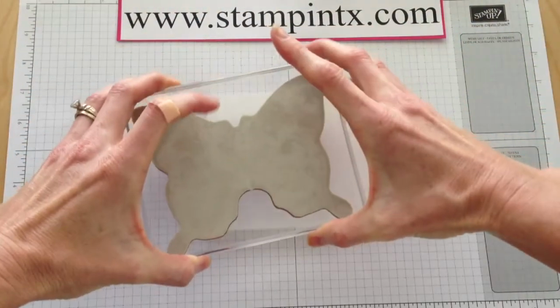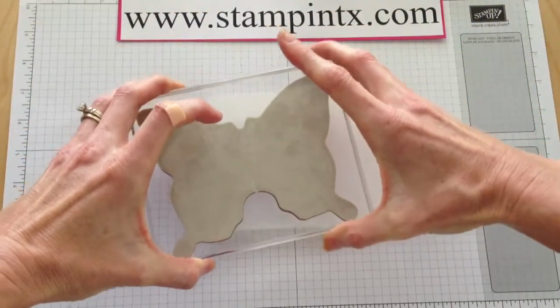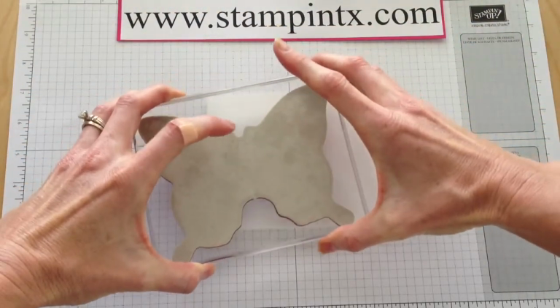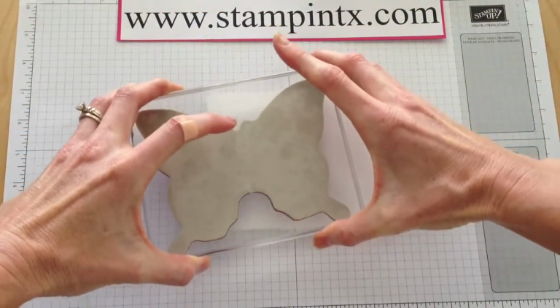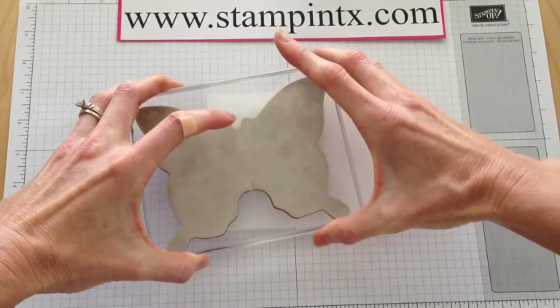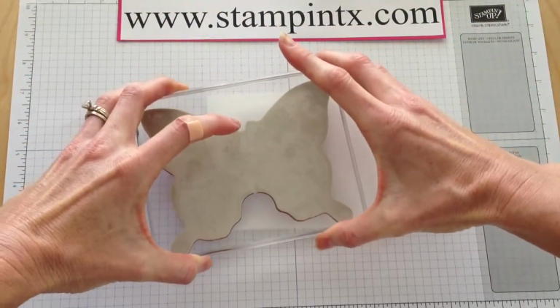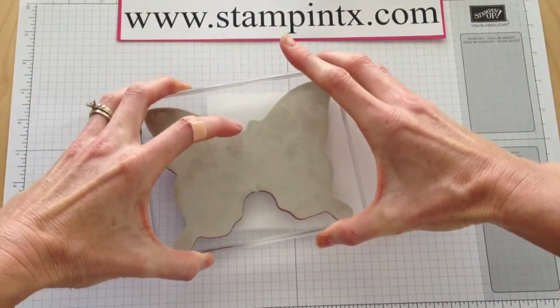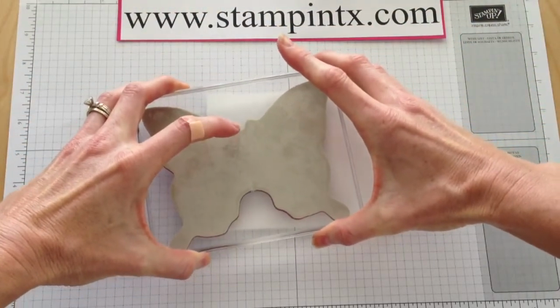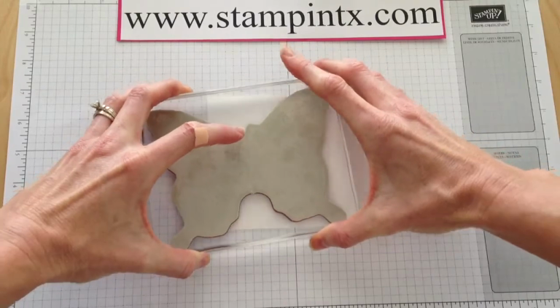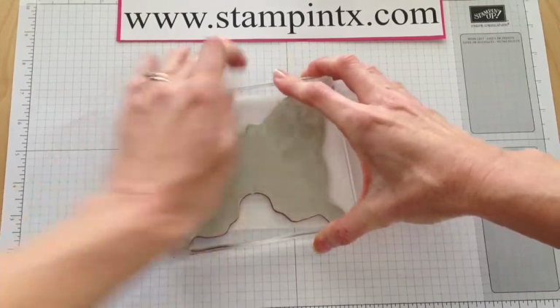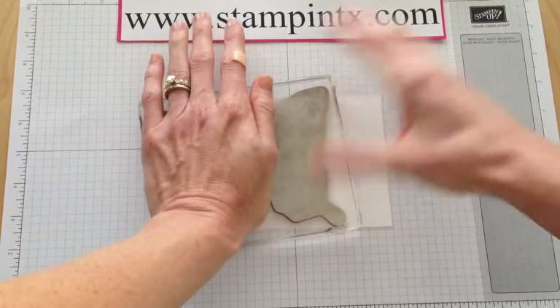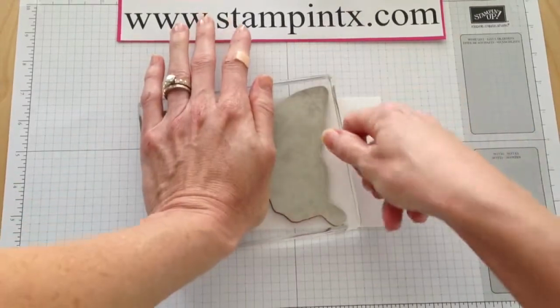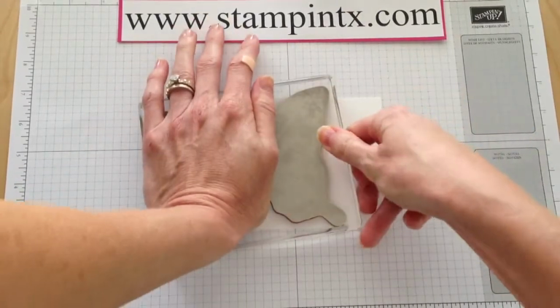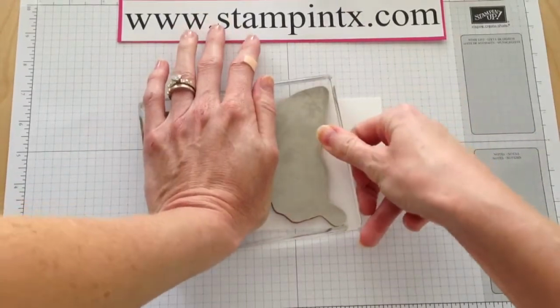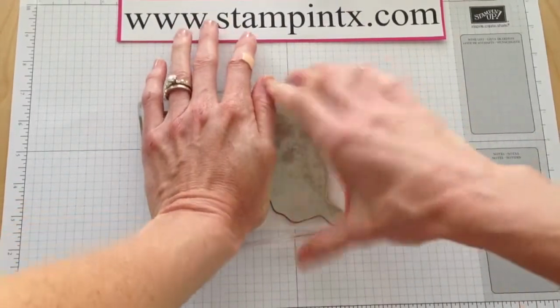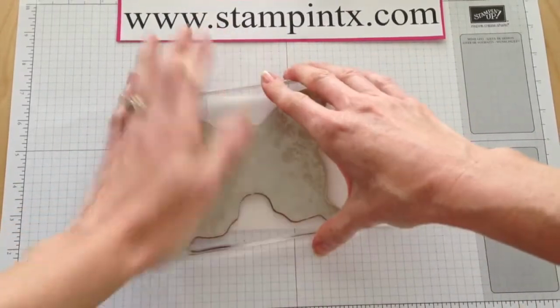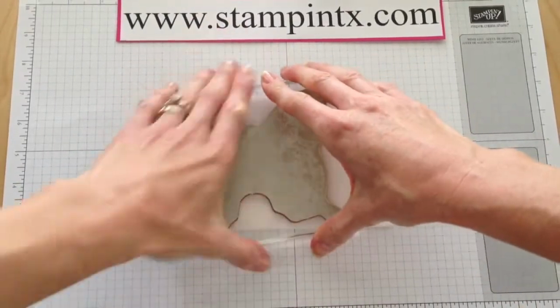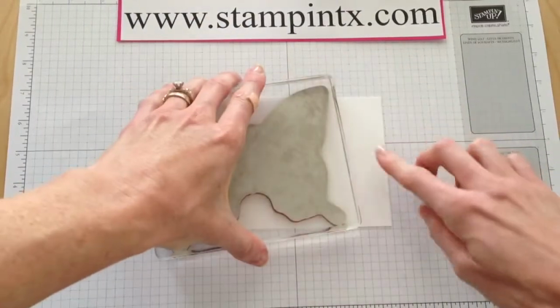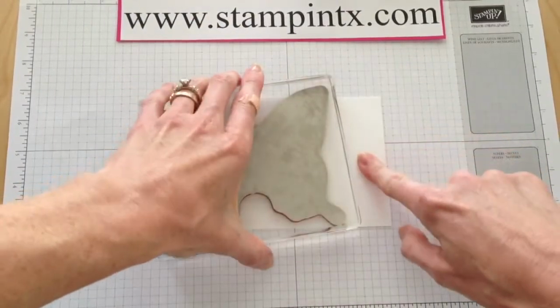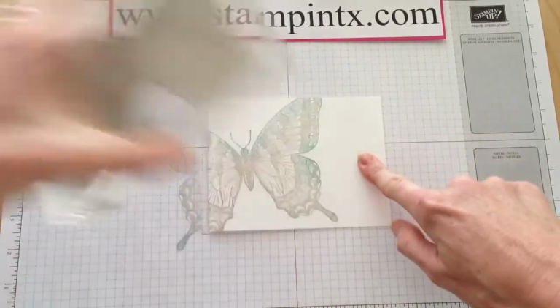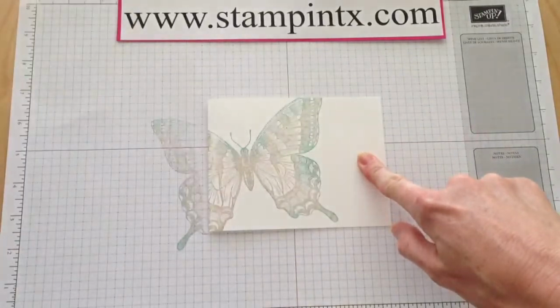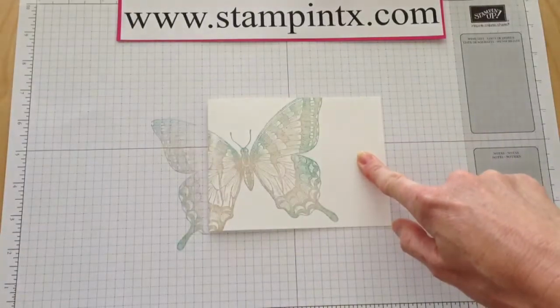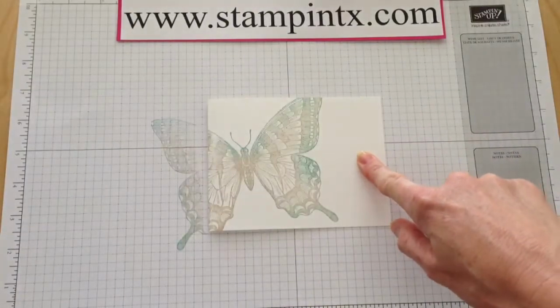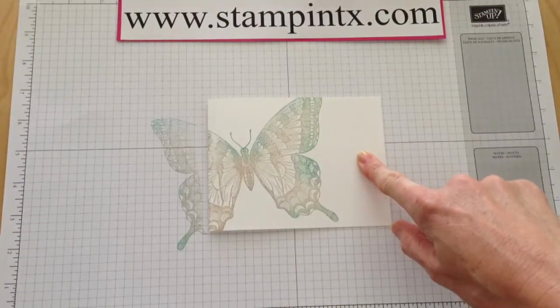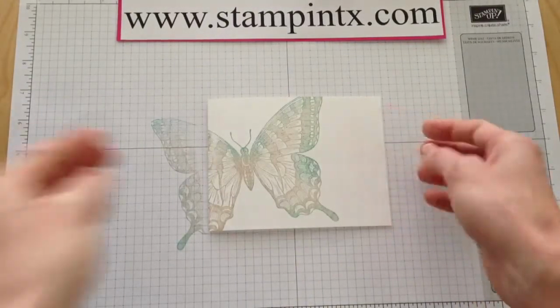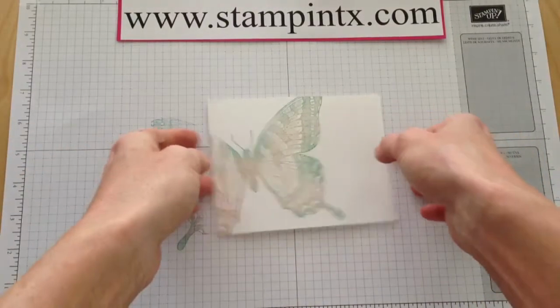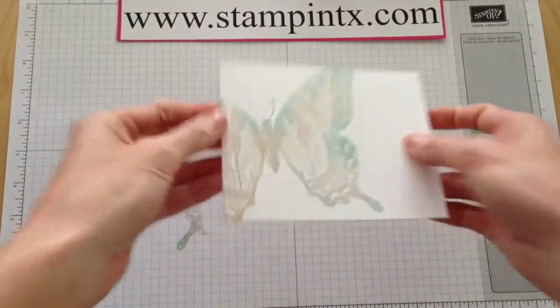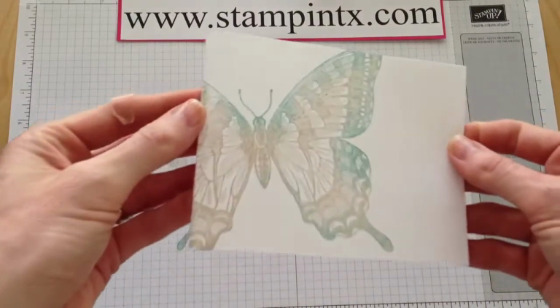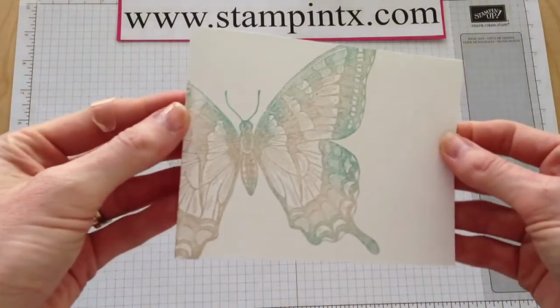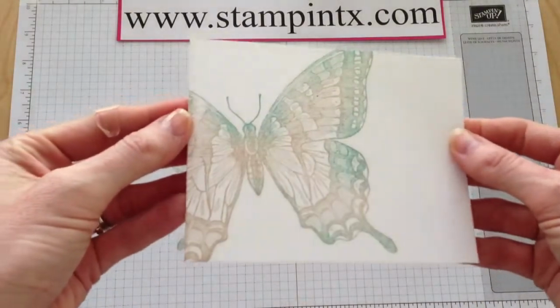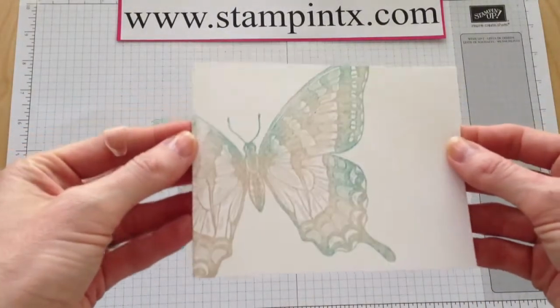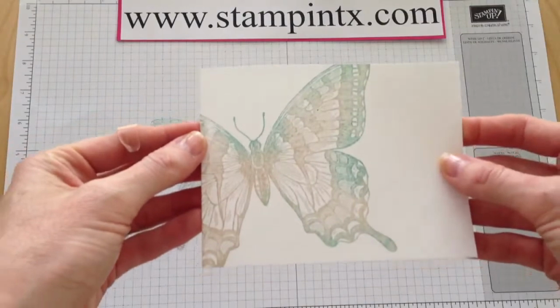I'm just going to kind of position that where I want it and just go for it. There we go — isn't that neat? What a fun effect on the card, and really simple.